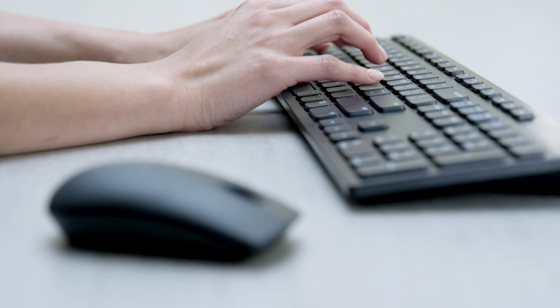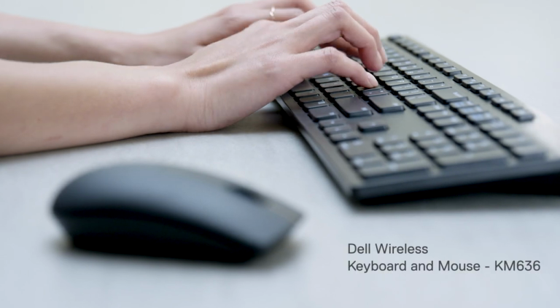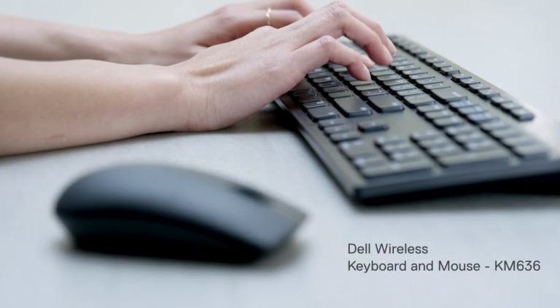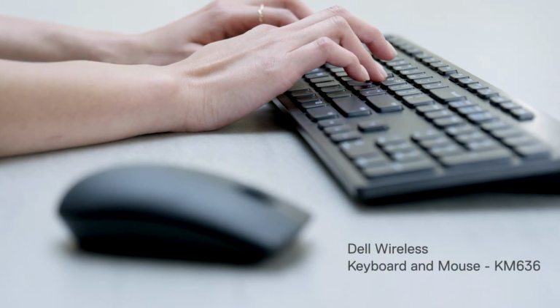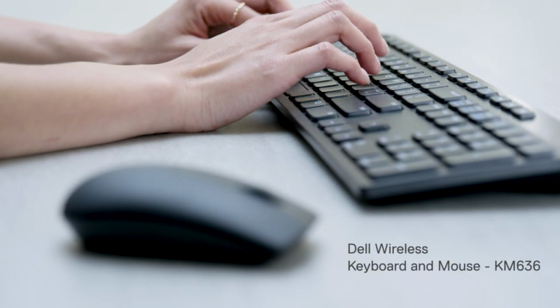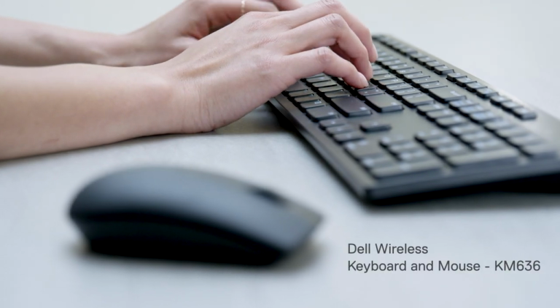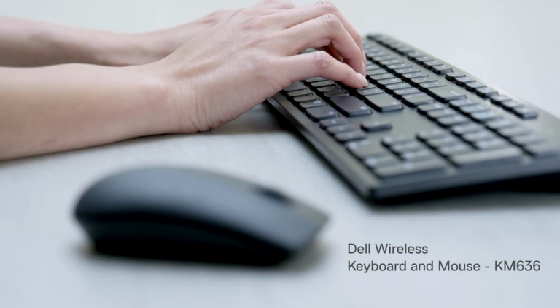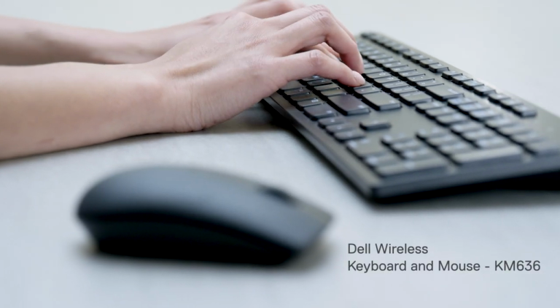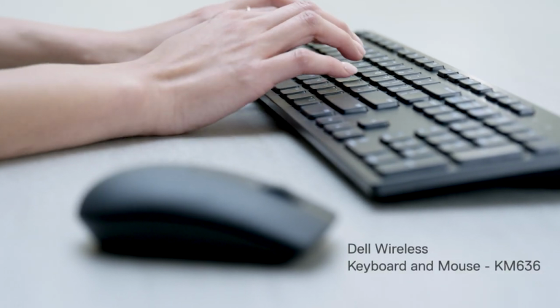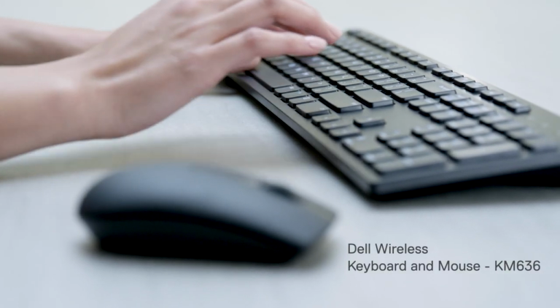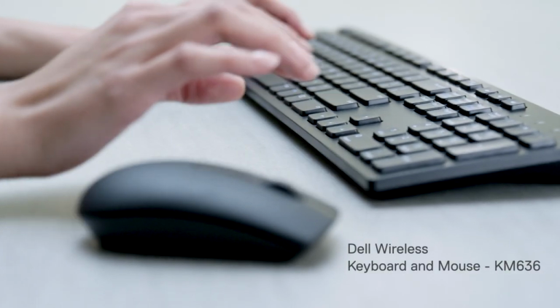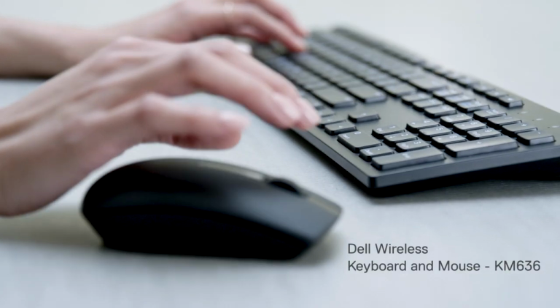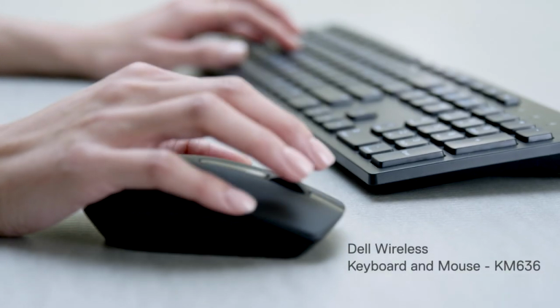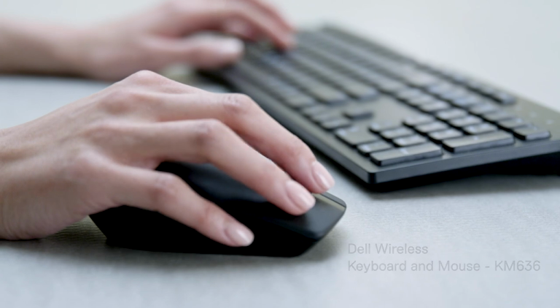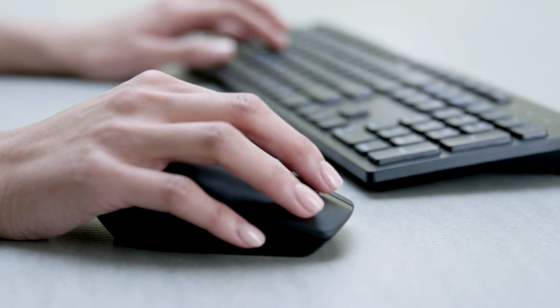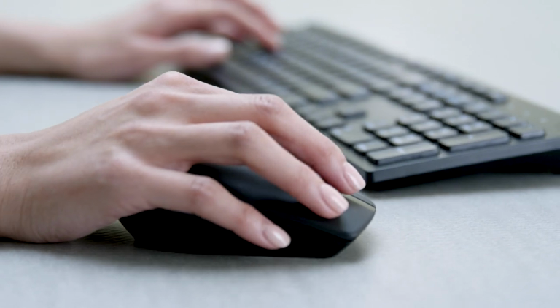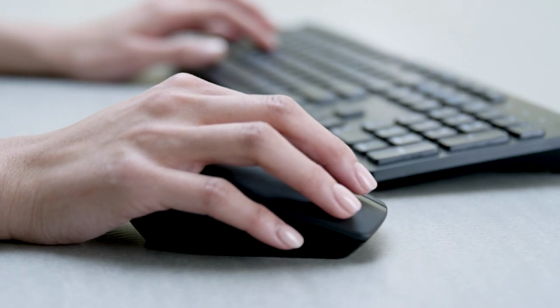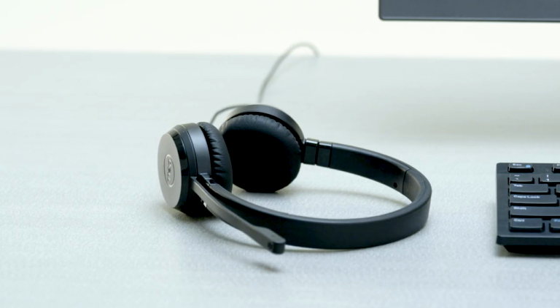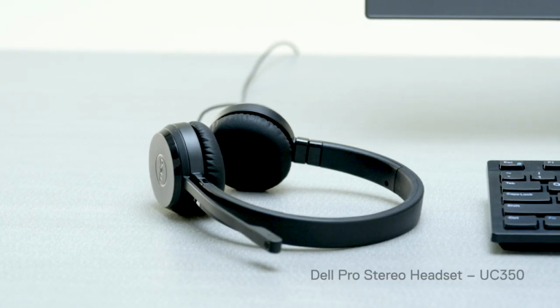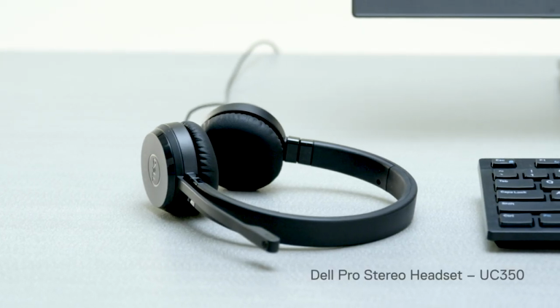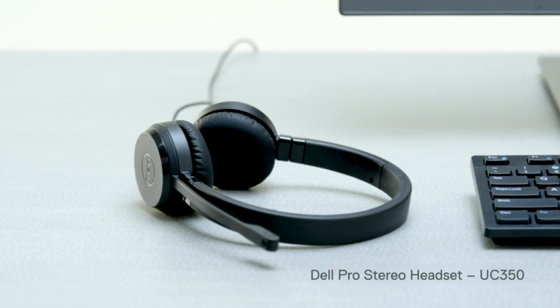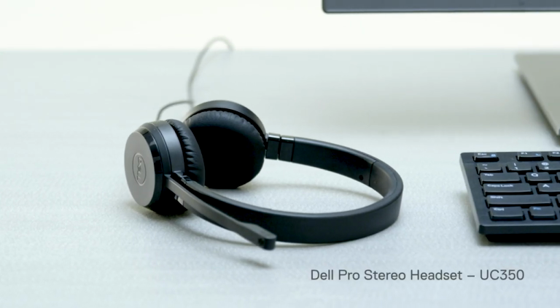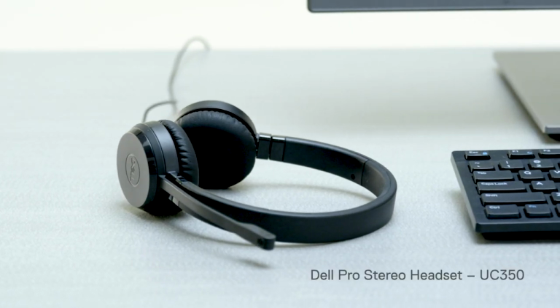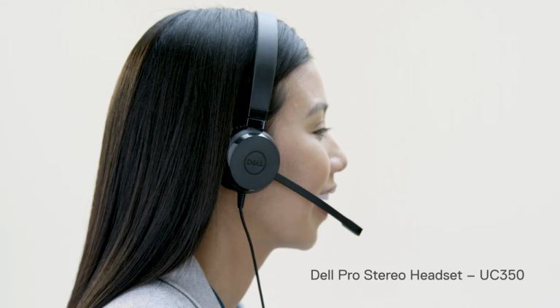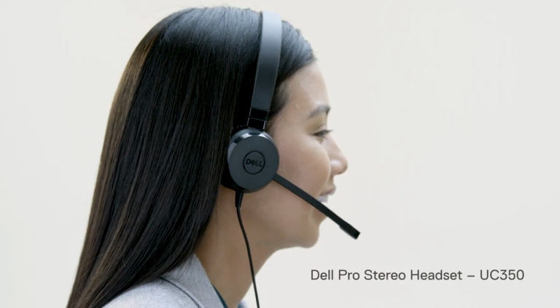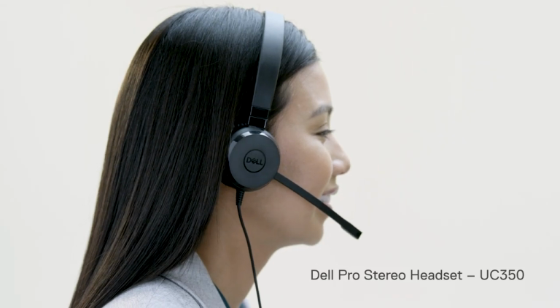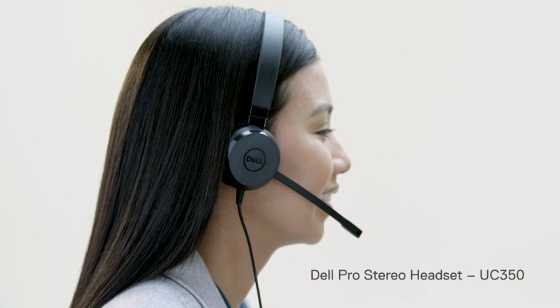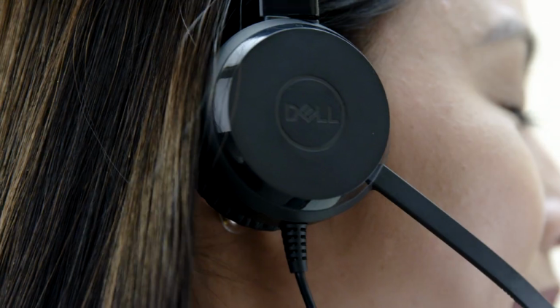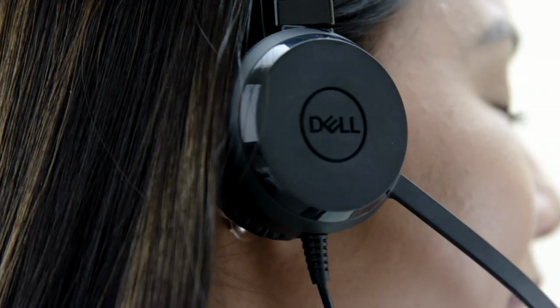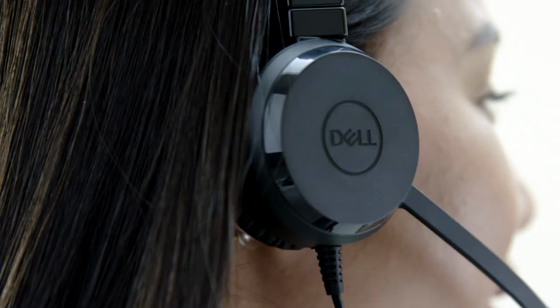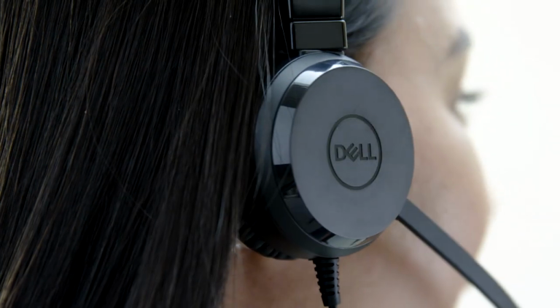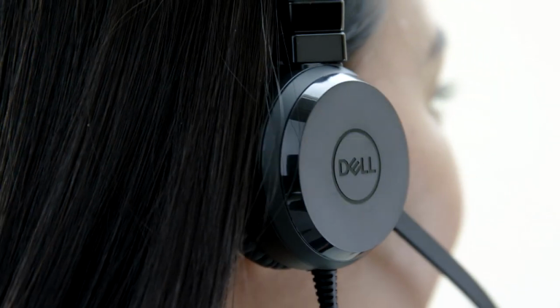Enjoy a clutter-free workspace with a Dell wireless keyboard and mouse. Dell Pro Stereo headset brings lifelike clarity to your audio and is certified for Microsoft Skype for Business.